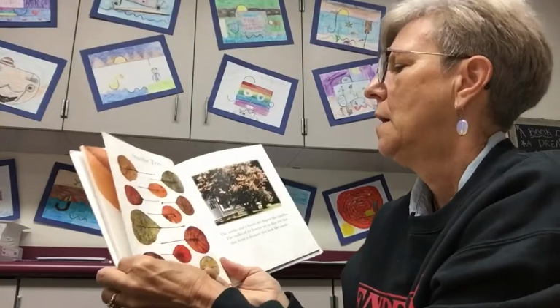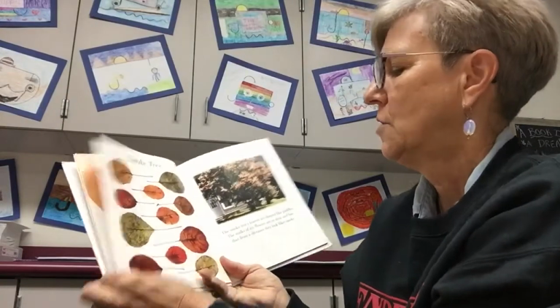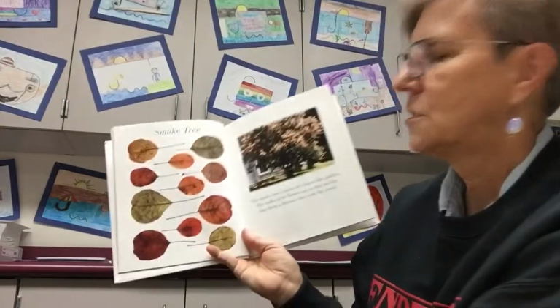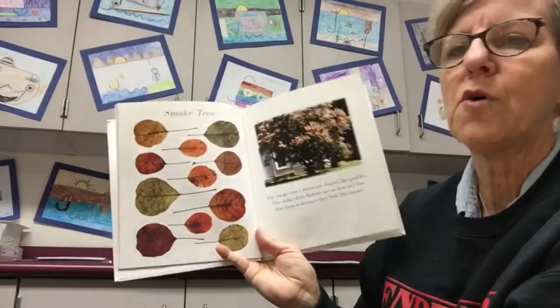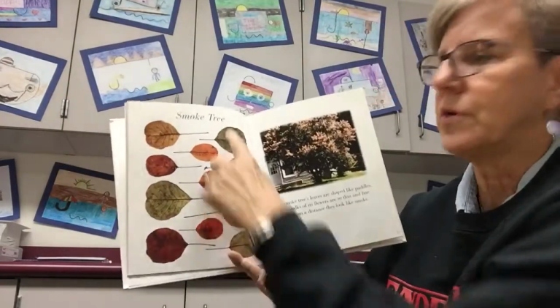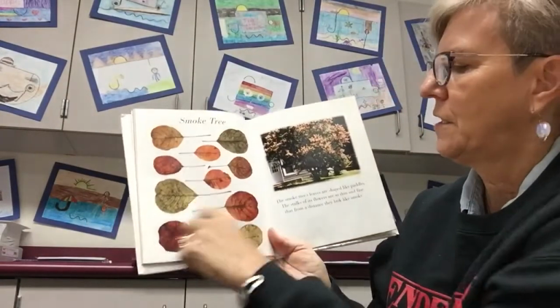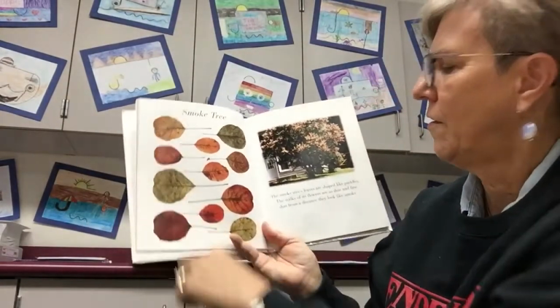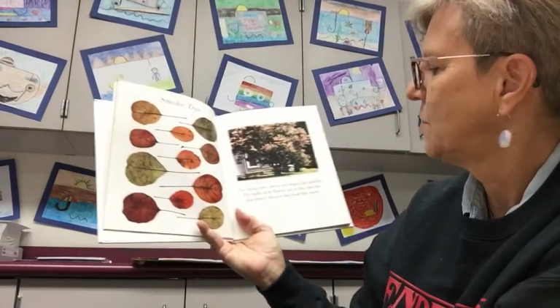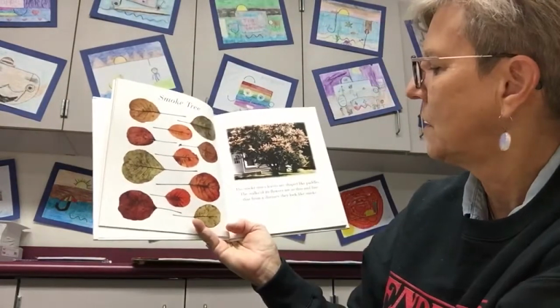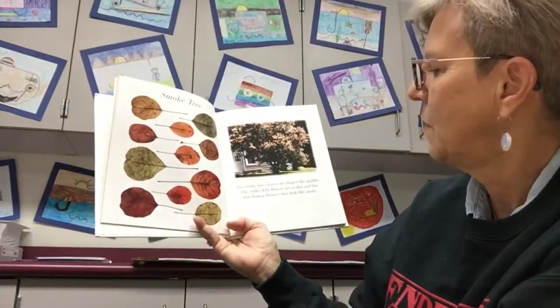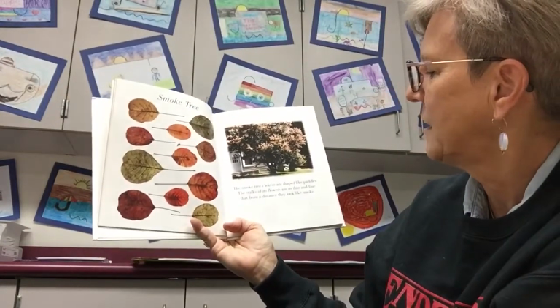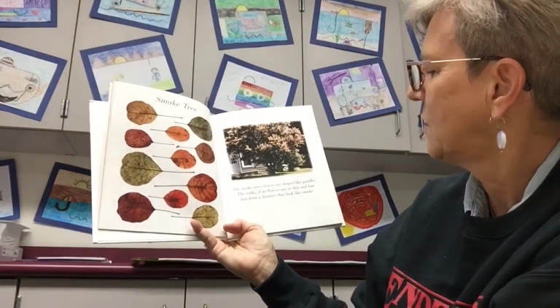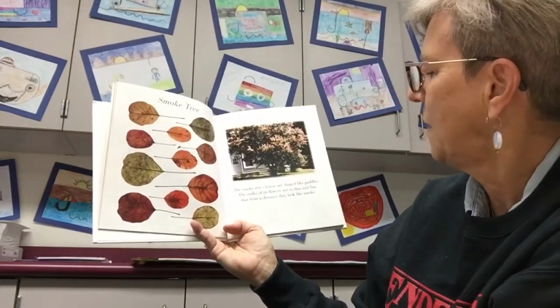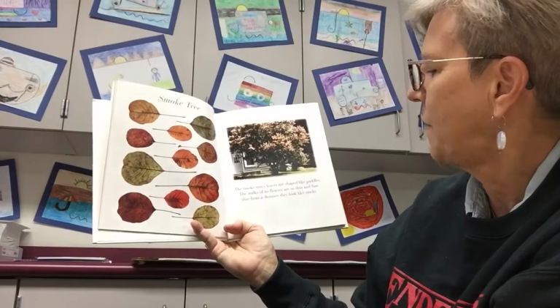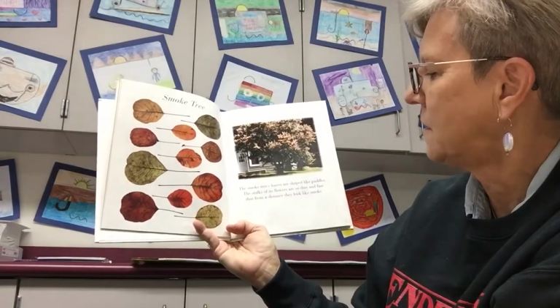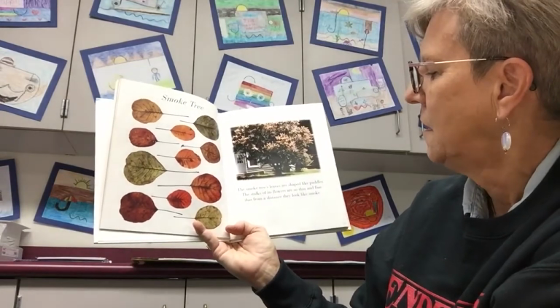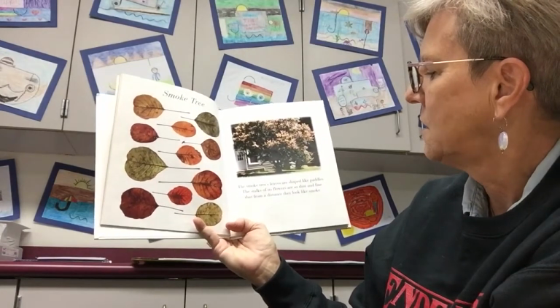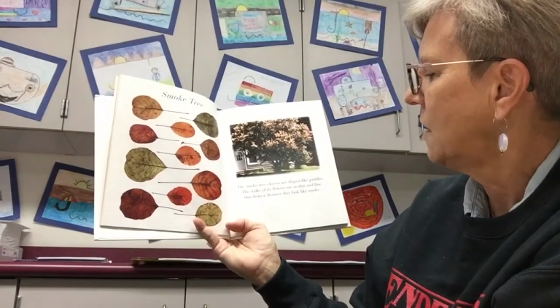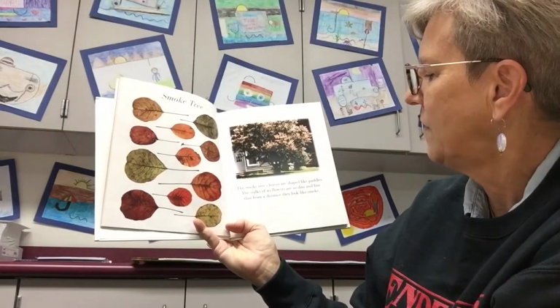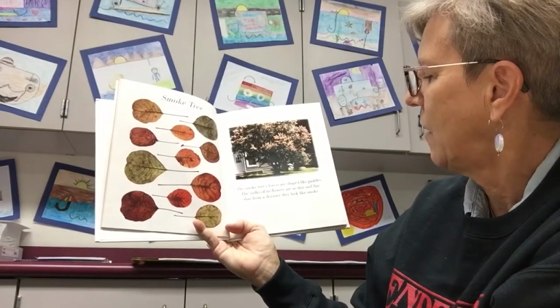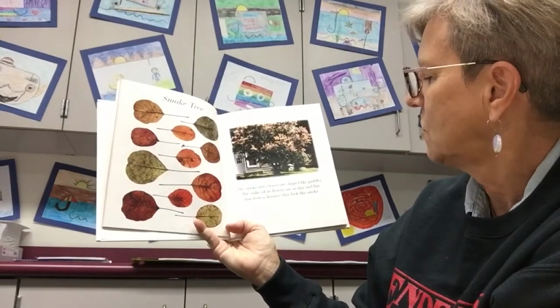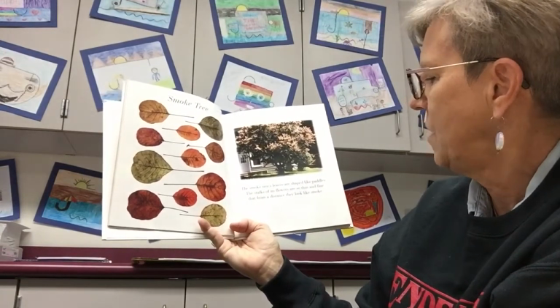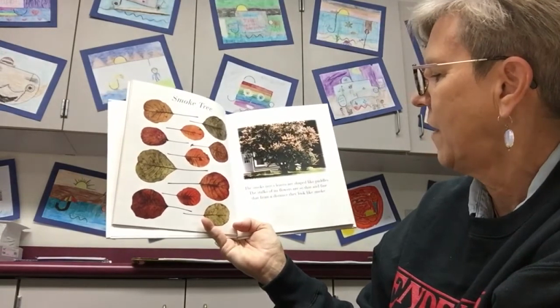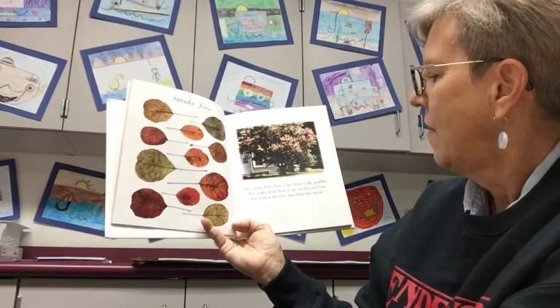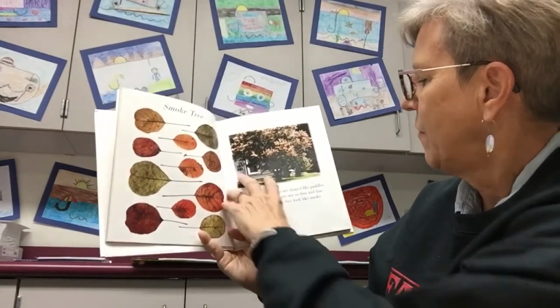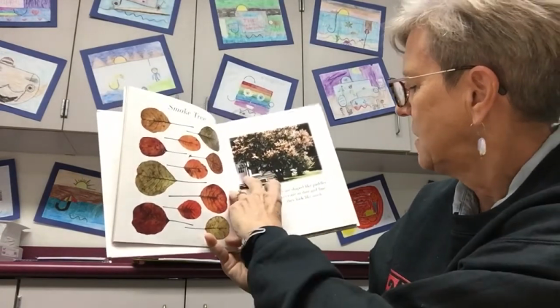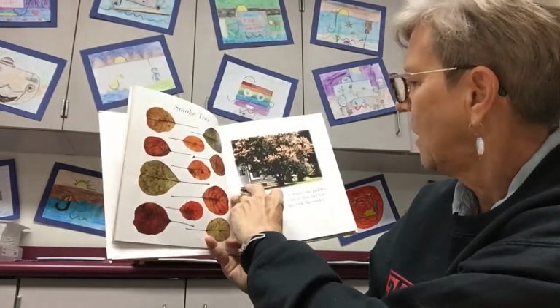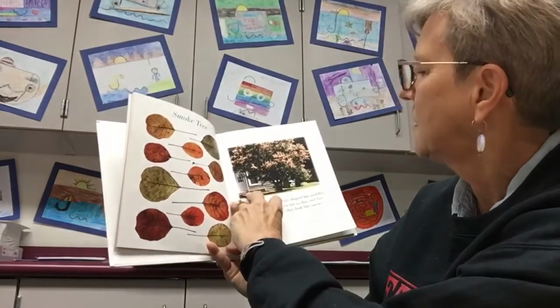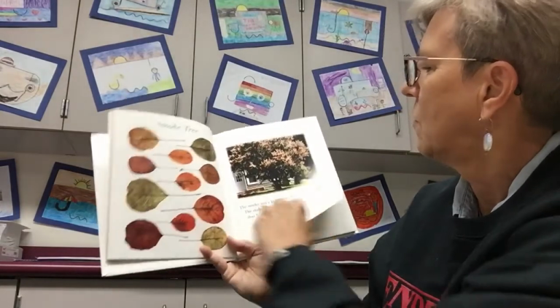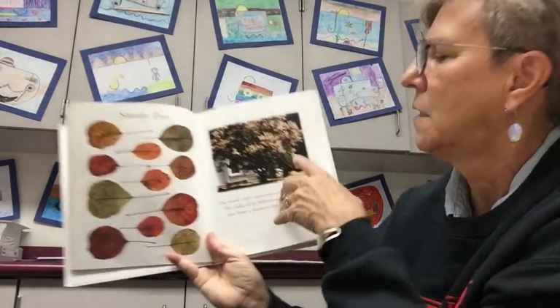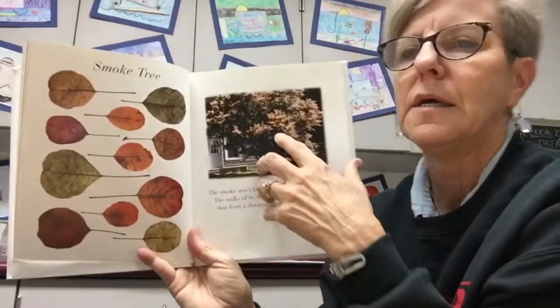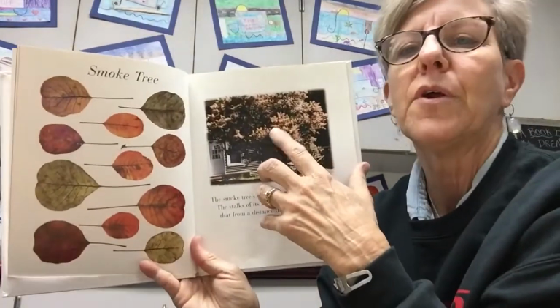Here's a smoke tree — these are all from a smoke tree. The smoke tree's leaves are shaped like paddles. The stalks of its flowers are so thin and fine that from a distance they look like smoke. Isn't that pretty?